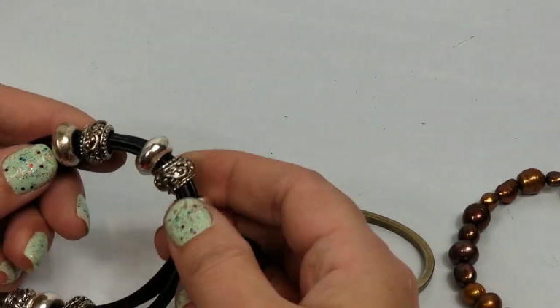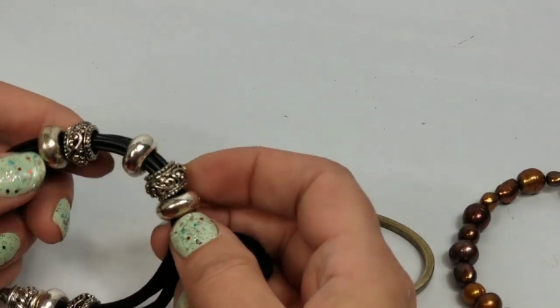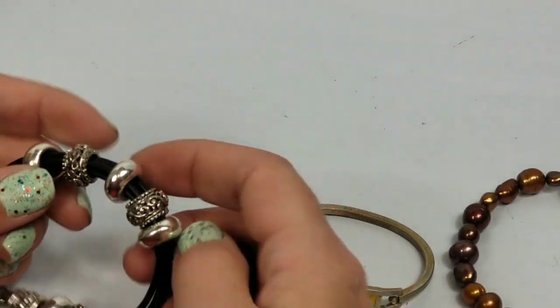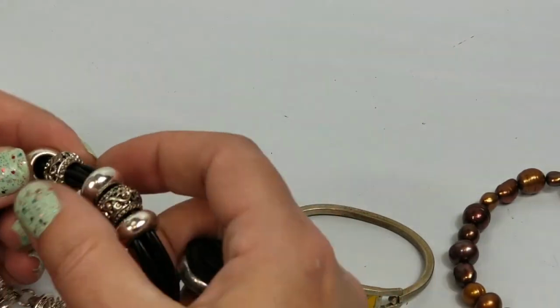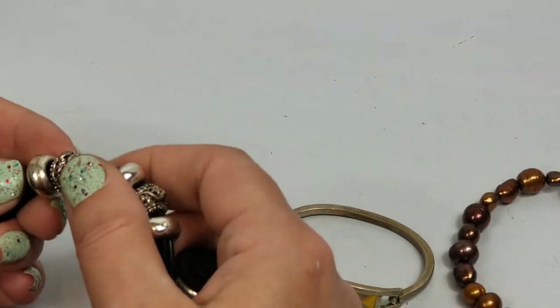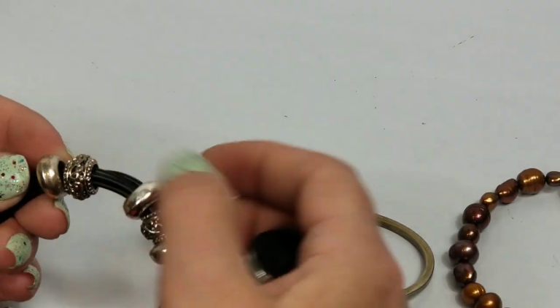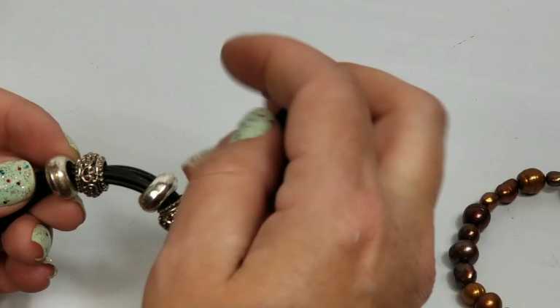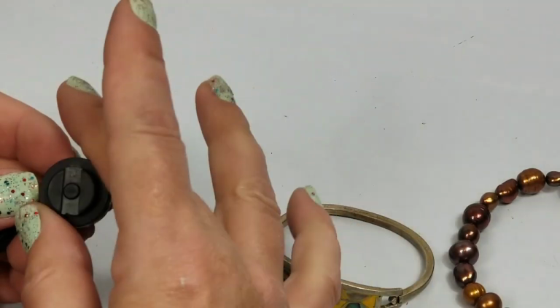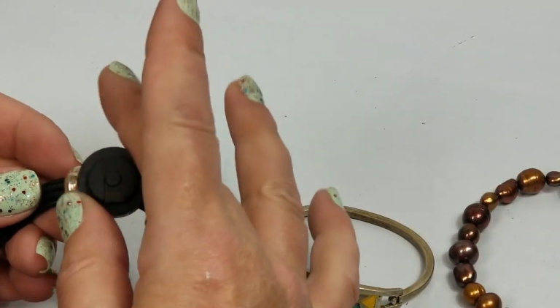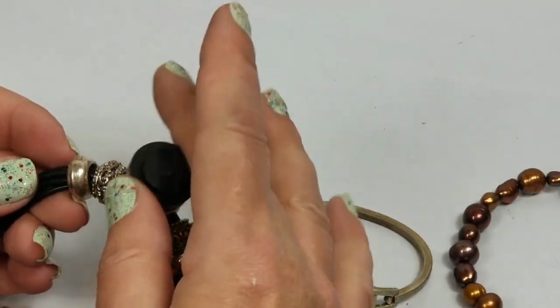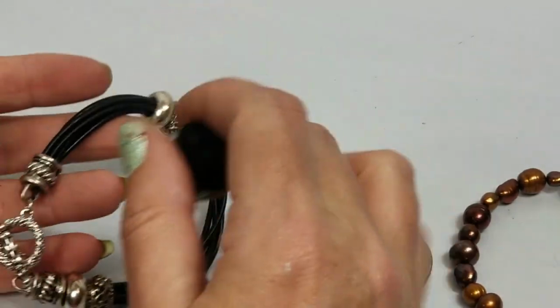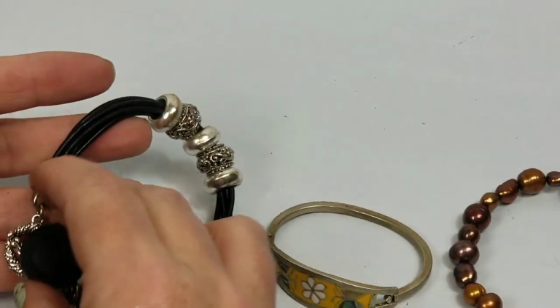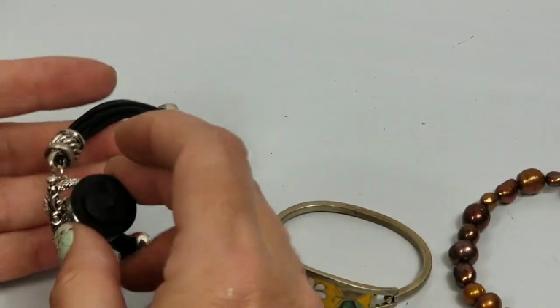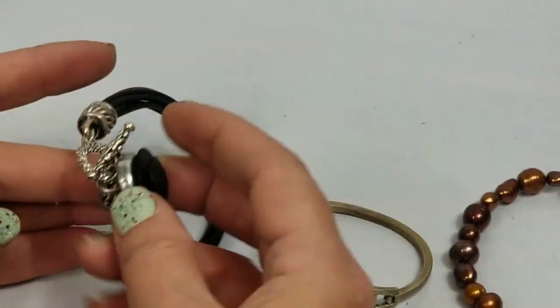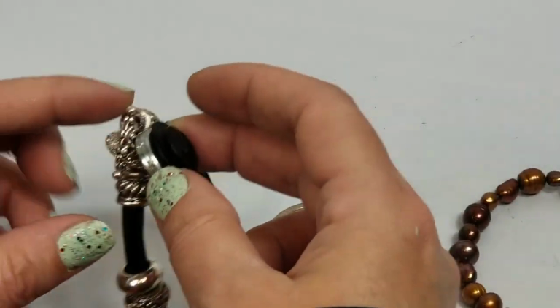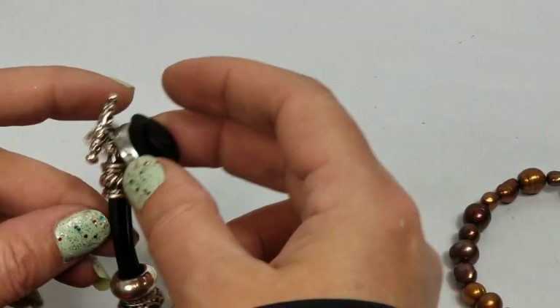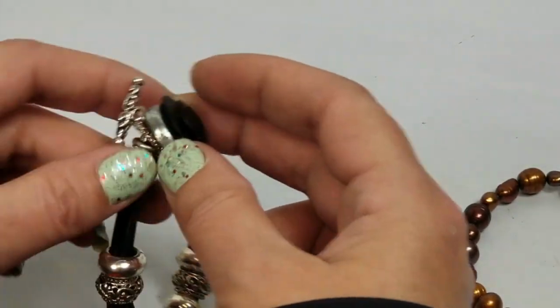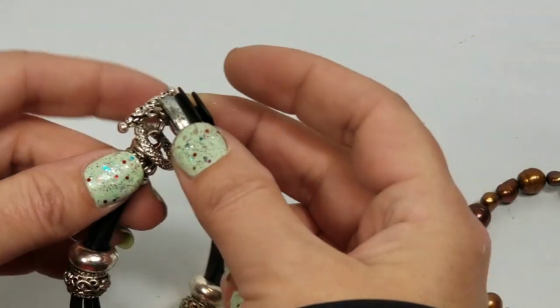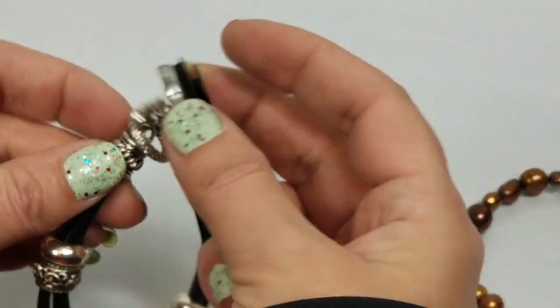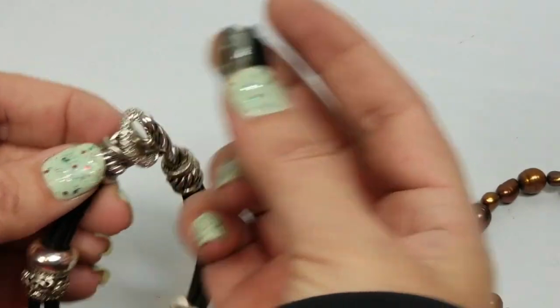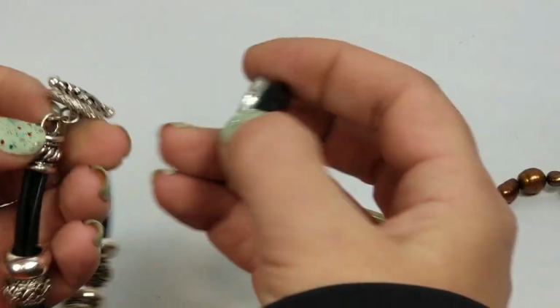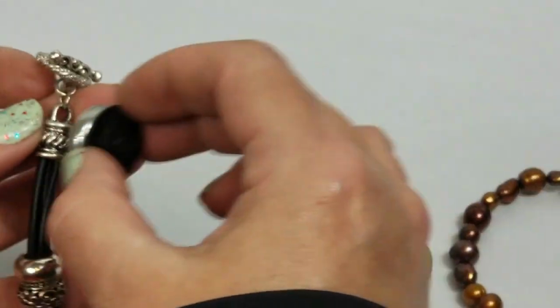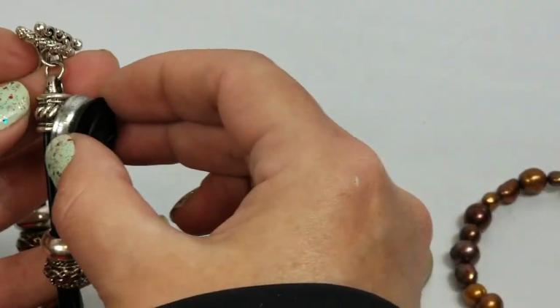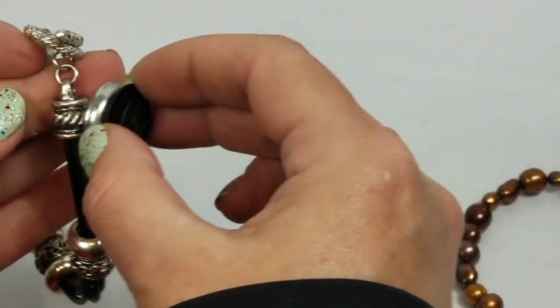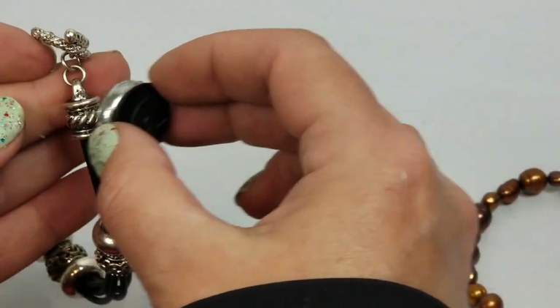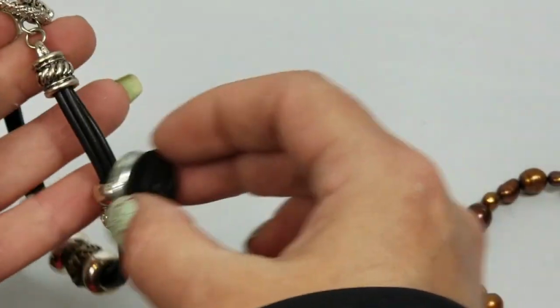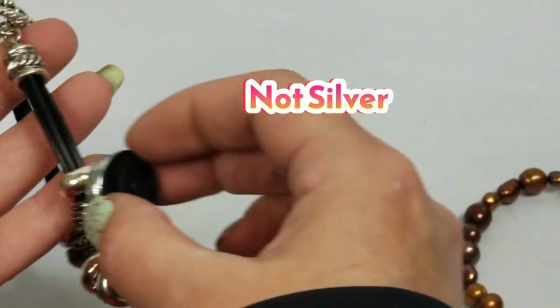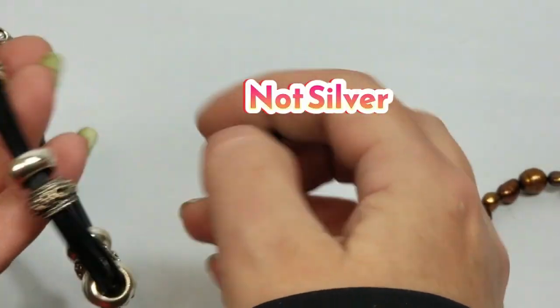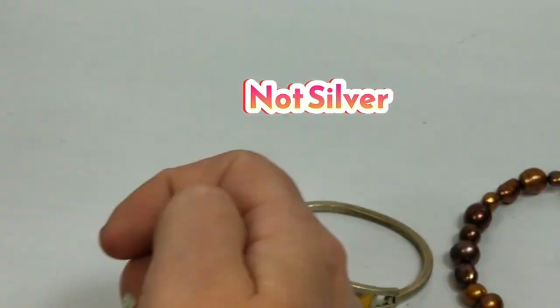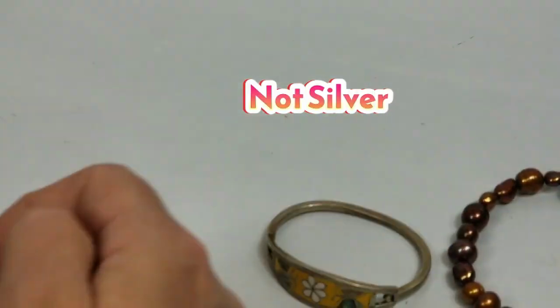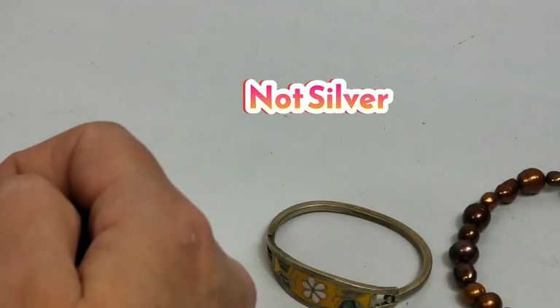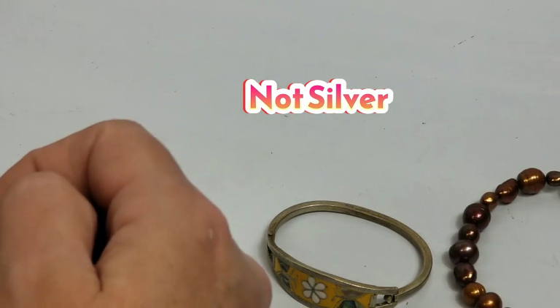Making noises - that's not good. That's not silver - but the rest isn't - well, we'll just test it.